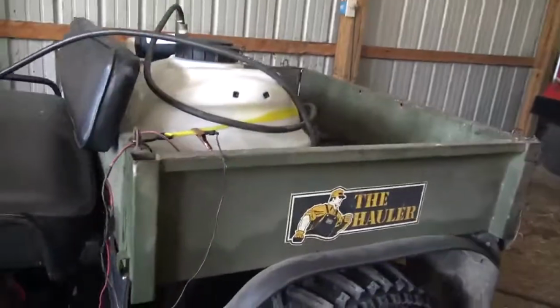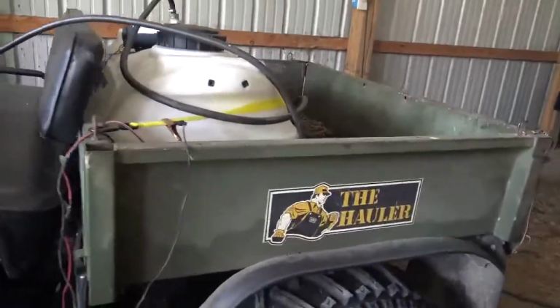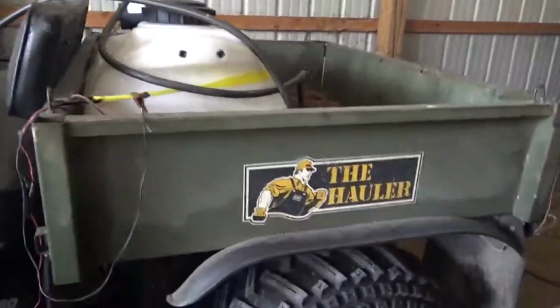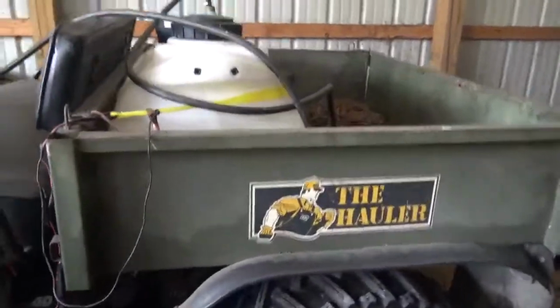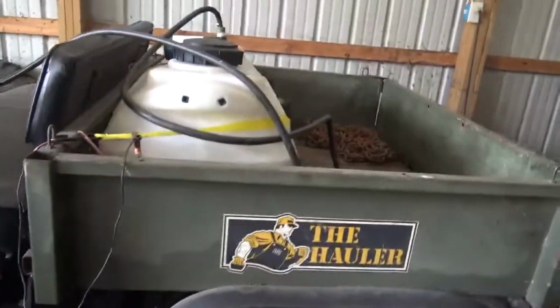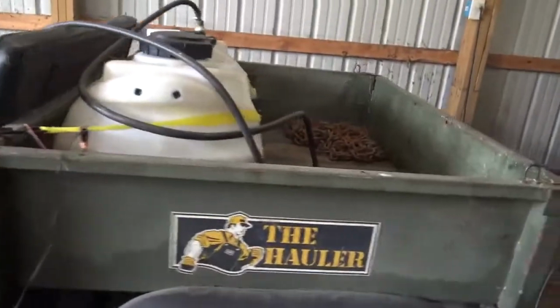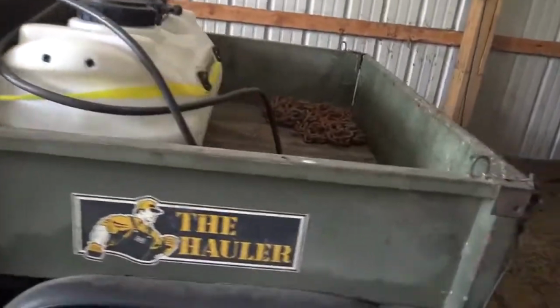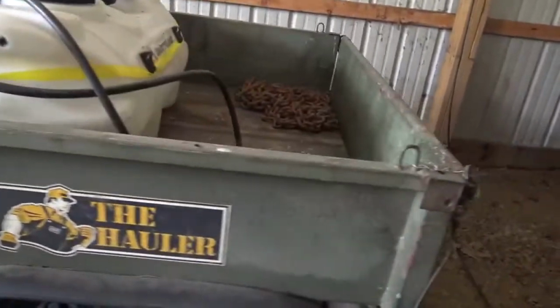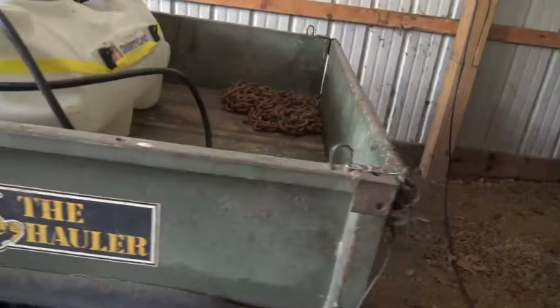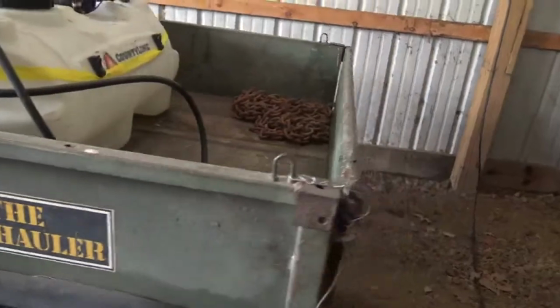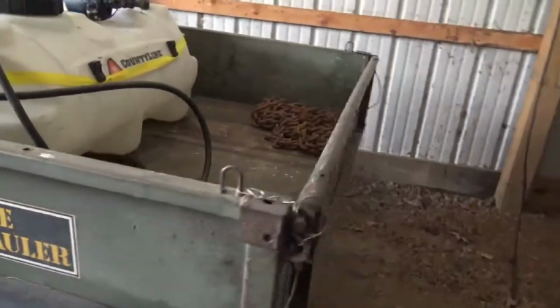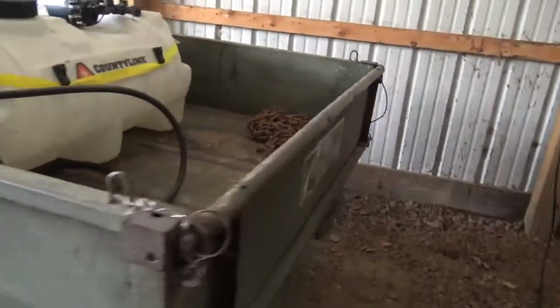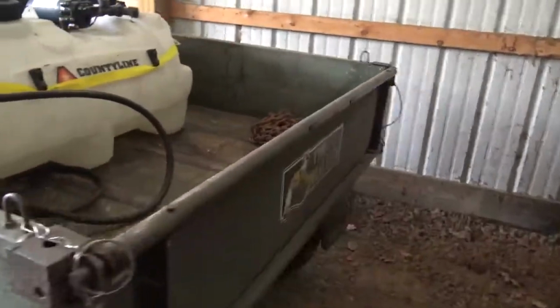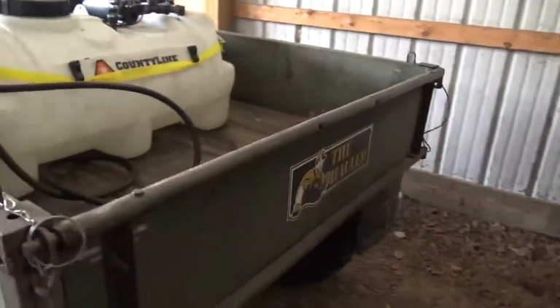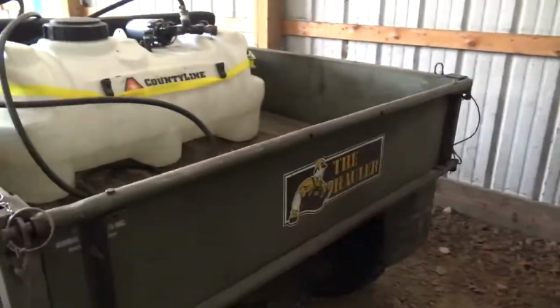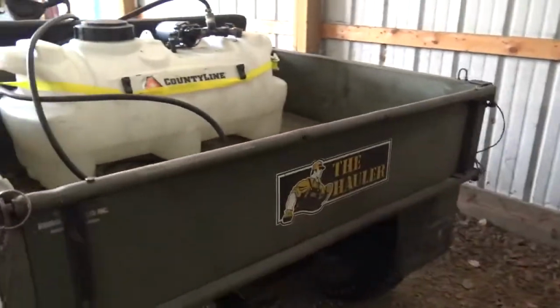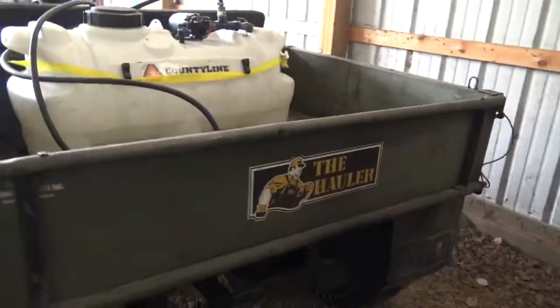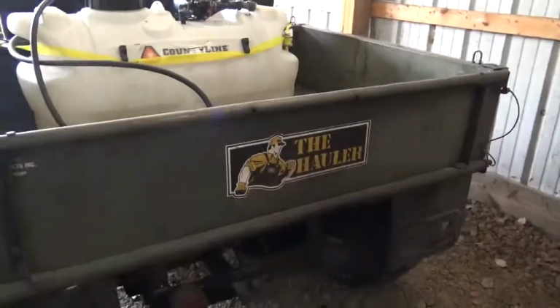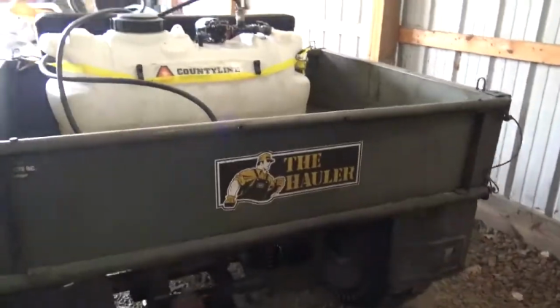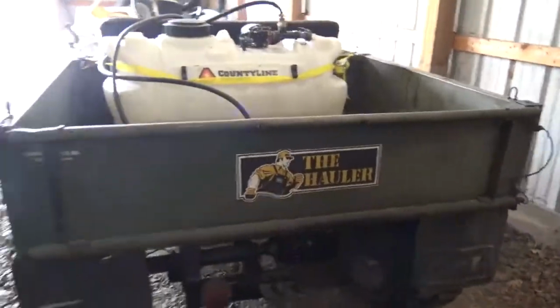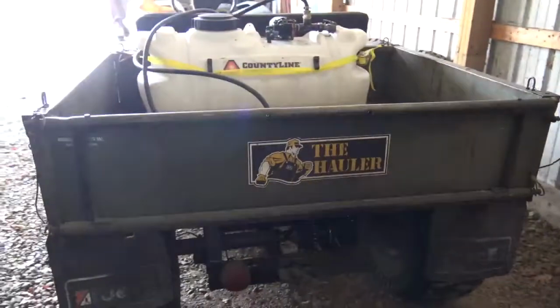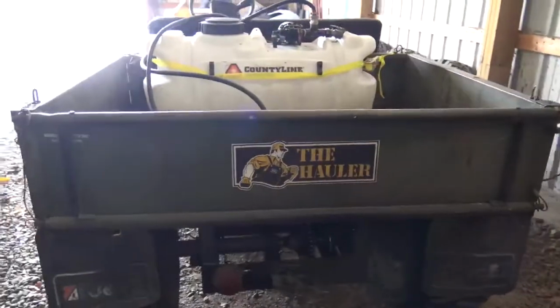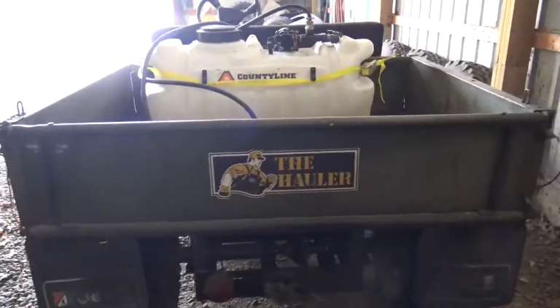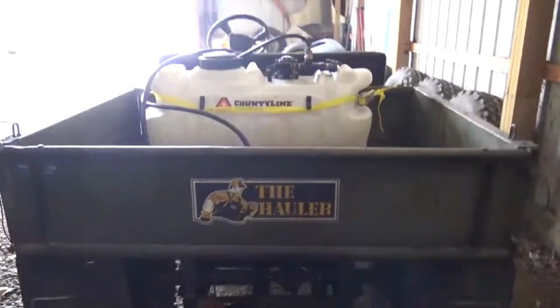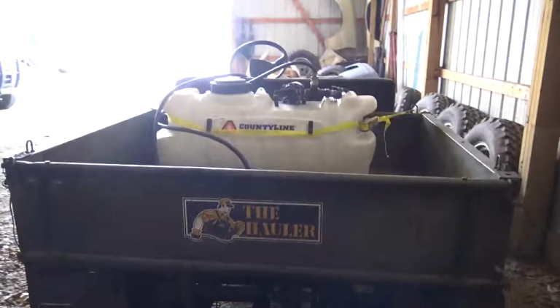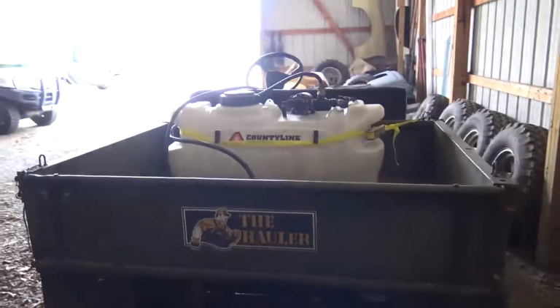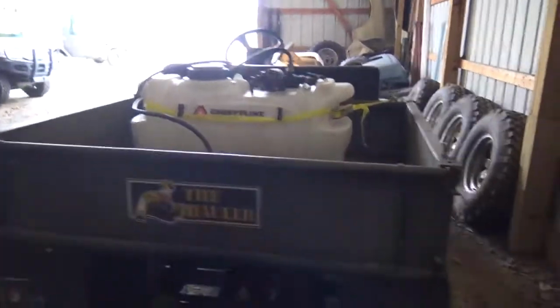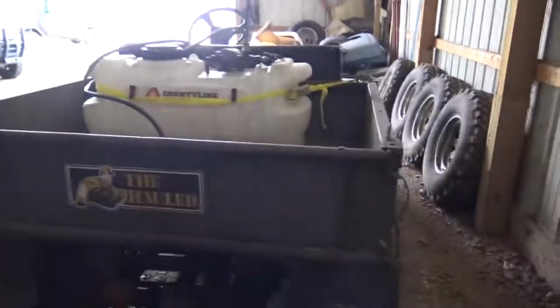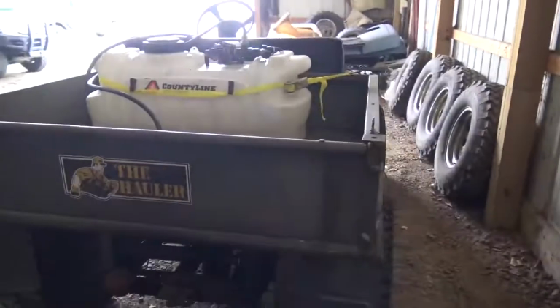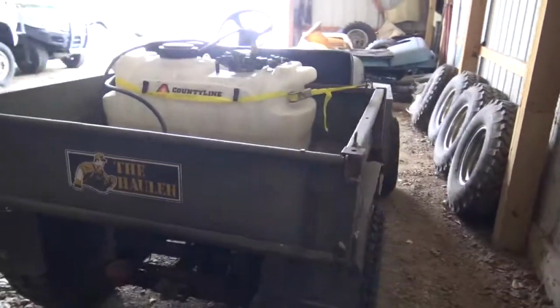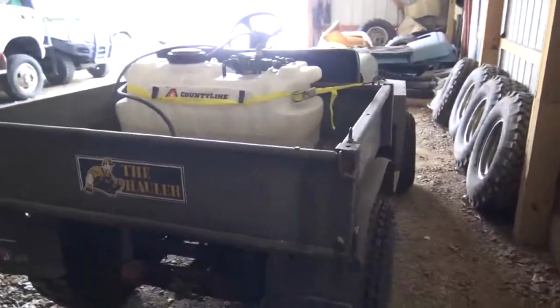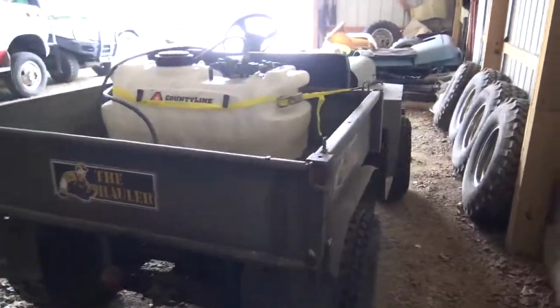I use it for — as you can see I got my spray tank spraying weeds and stuff. I put an electric dump bed on it.